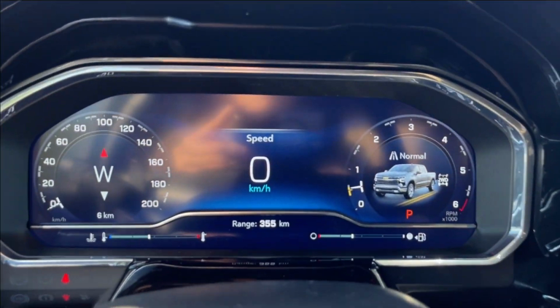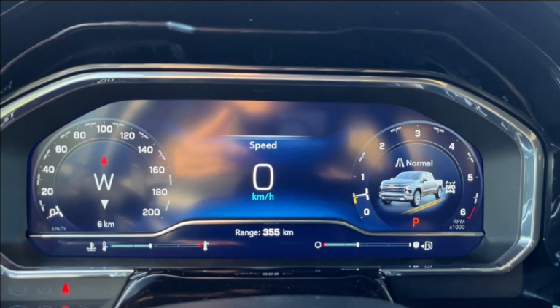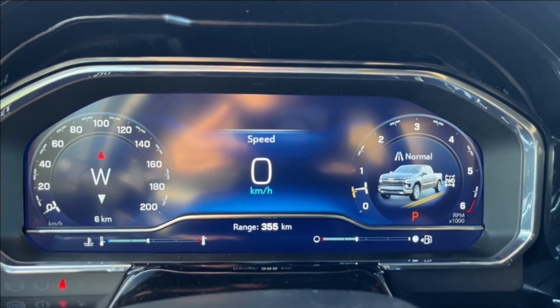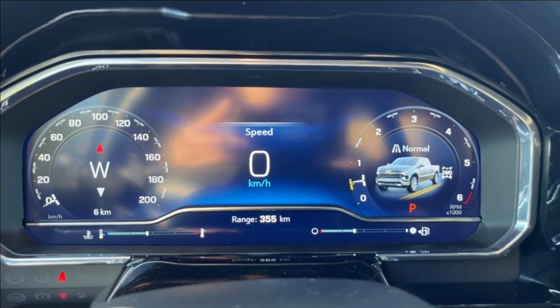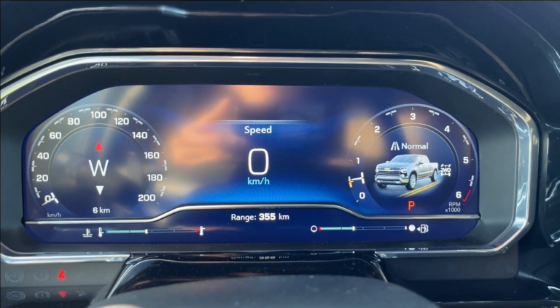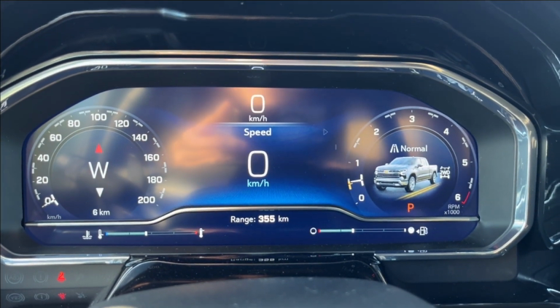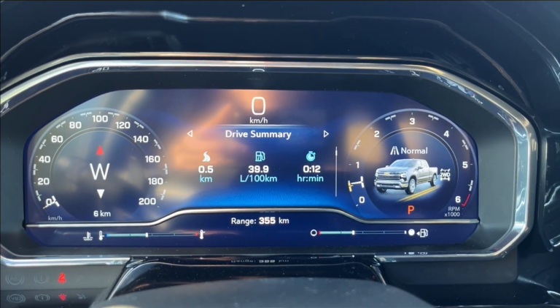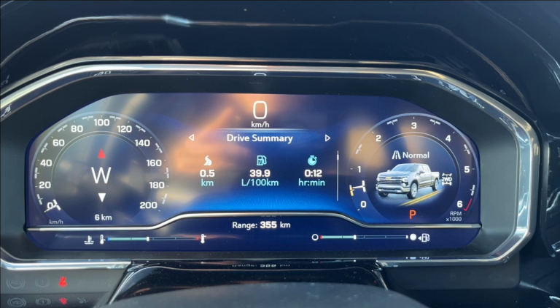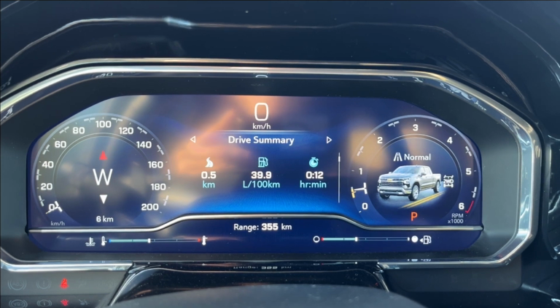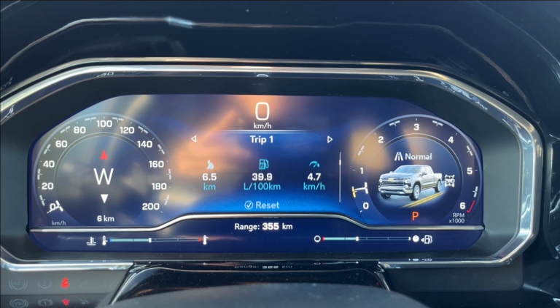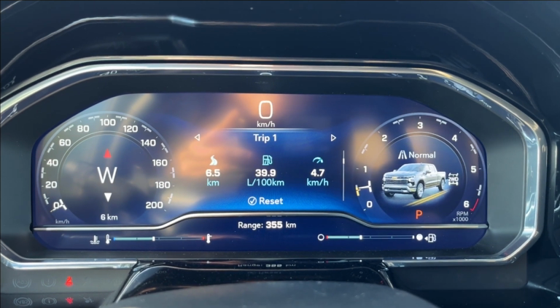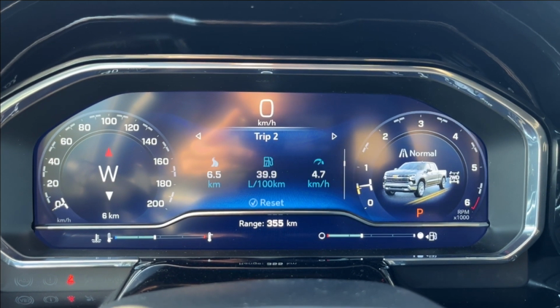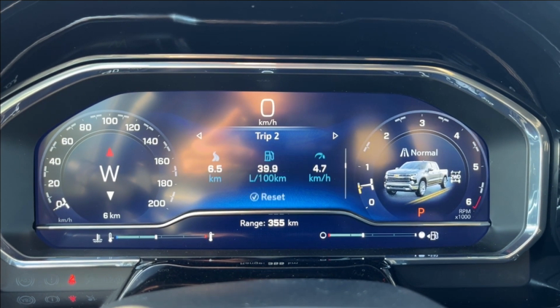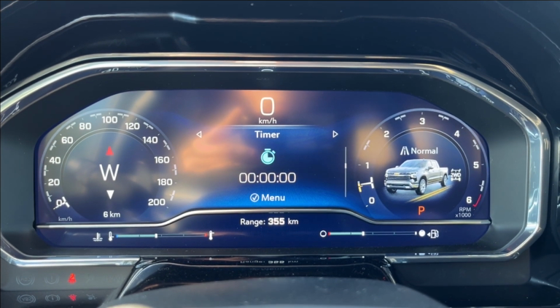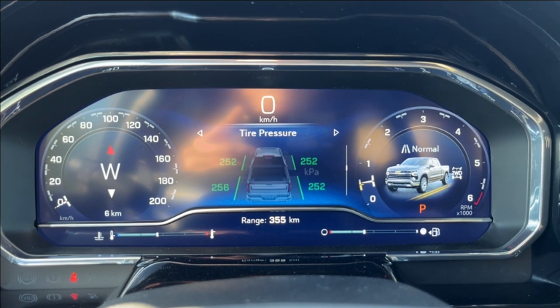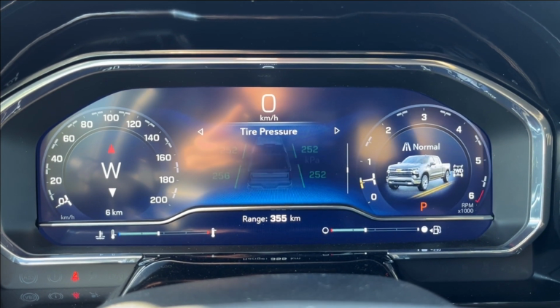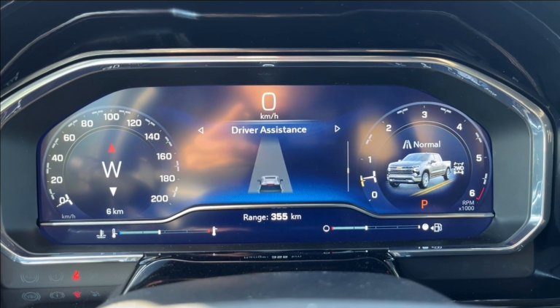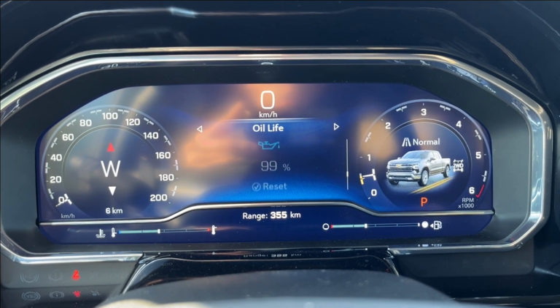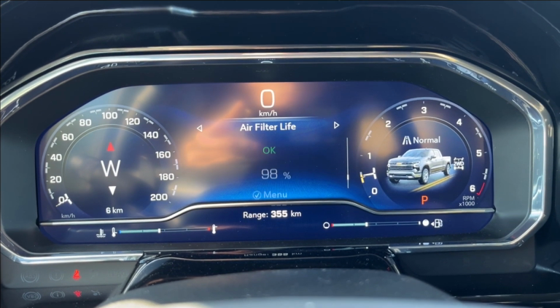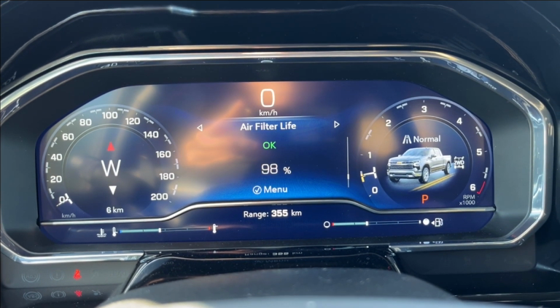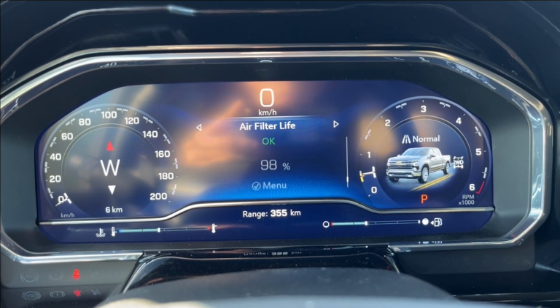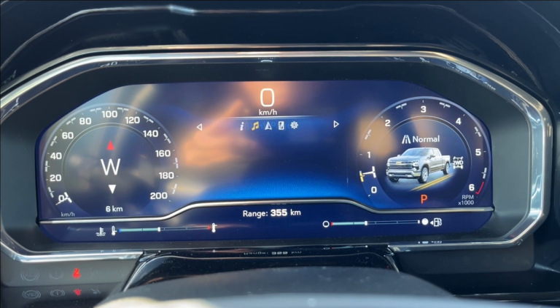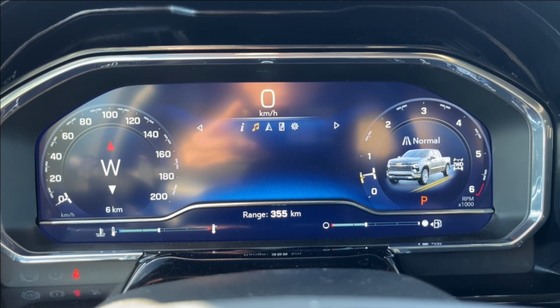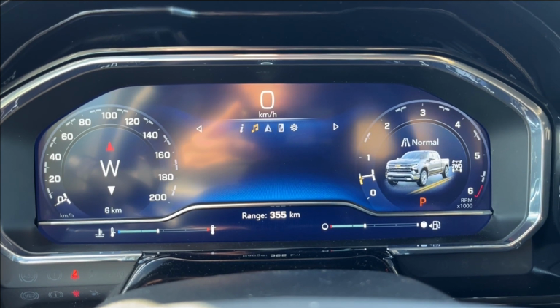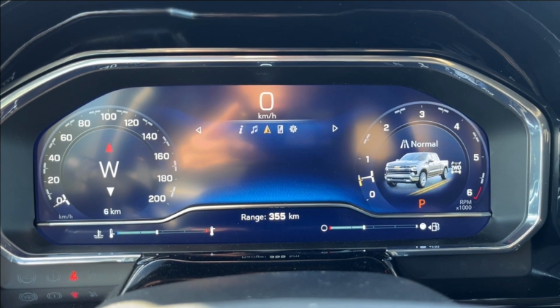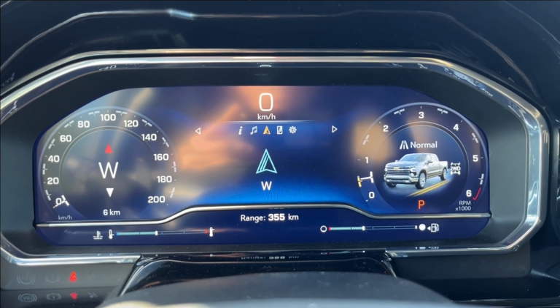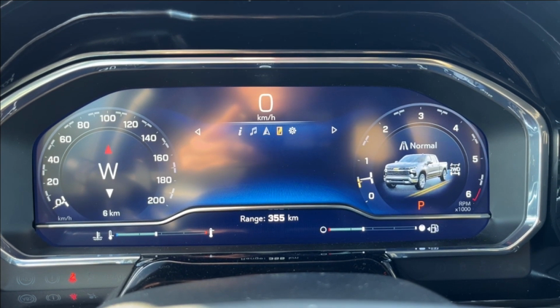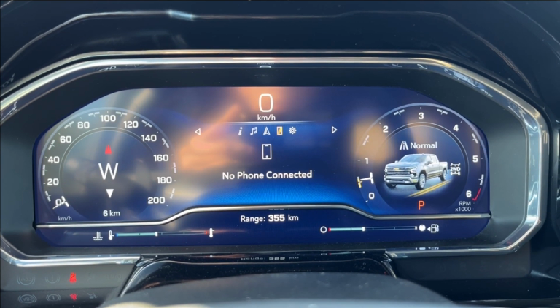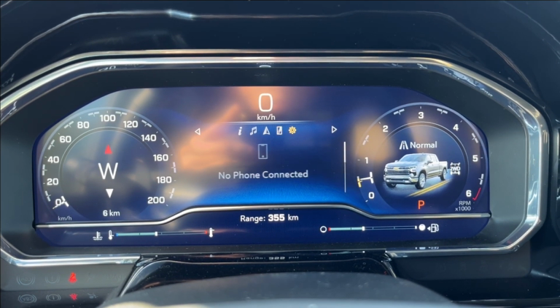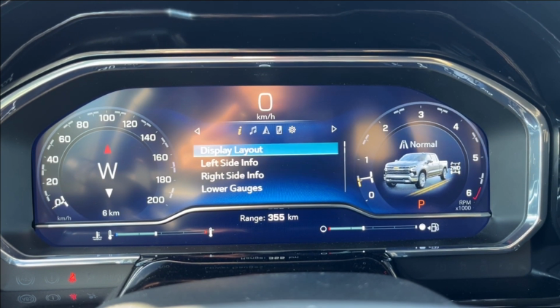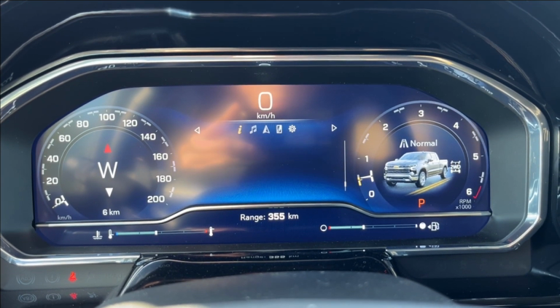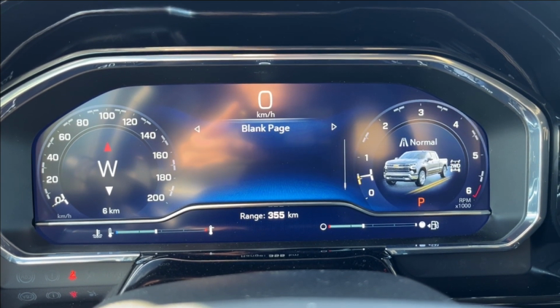Now for the odometer here, it's all digital as you can see. You can pretty much access all your vehicle information, including your trip info, your gauges, as well as your adaptive cruise, and much more of that fun stuff. You can also access music, navigation, phone connectivity, and other settings as well.